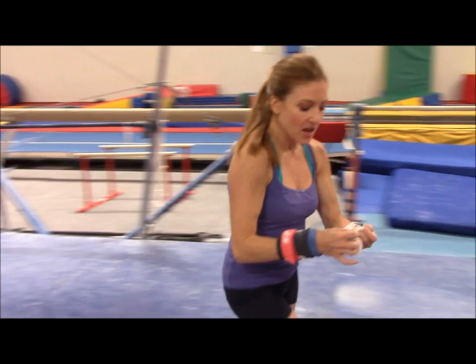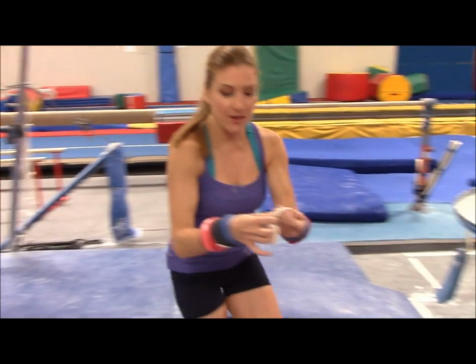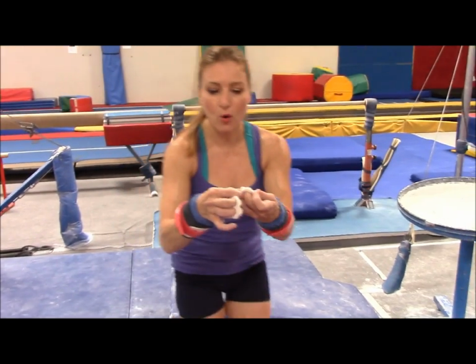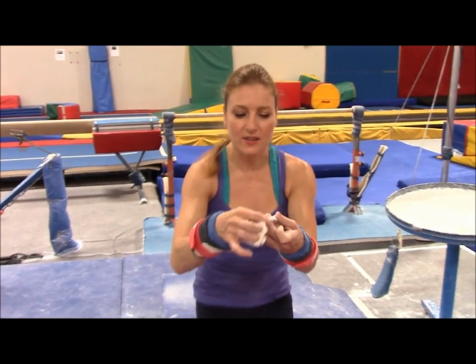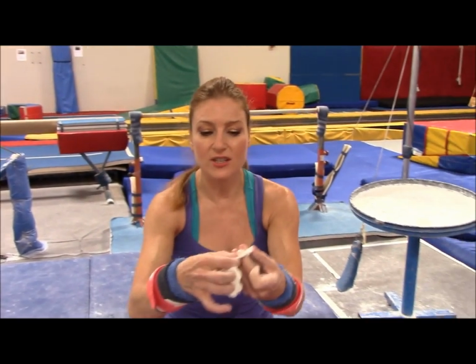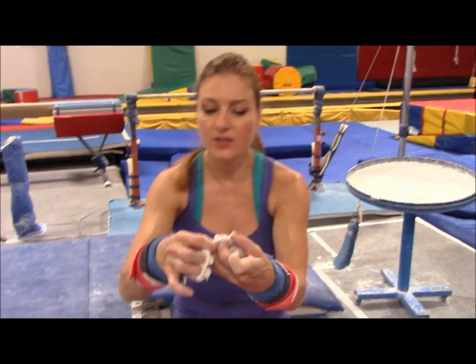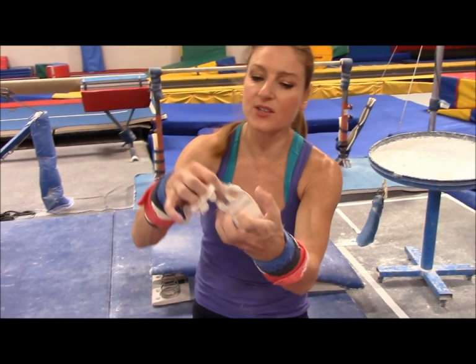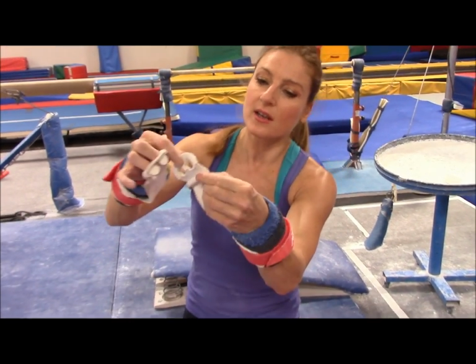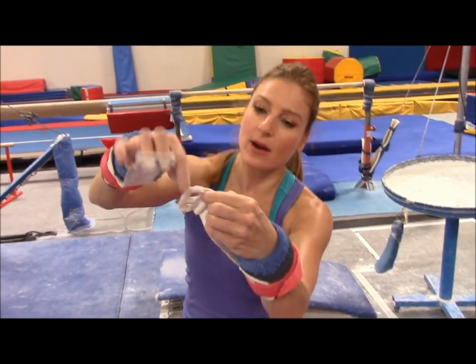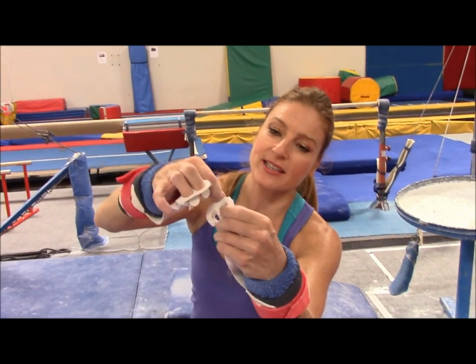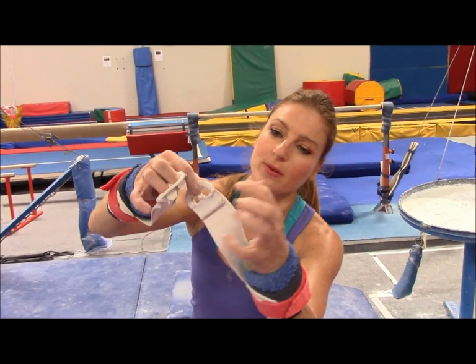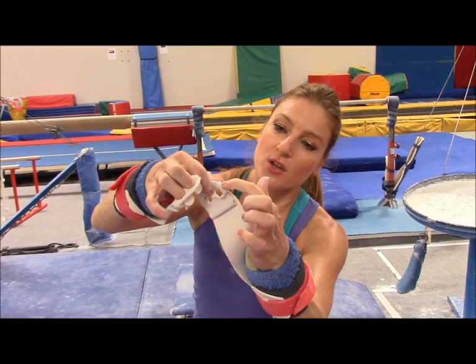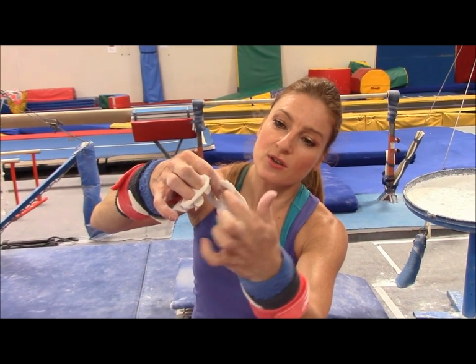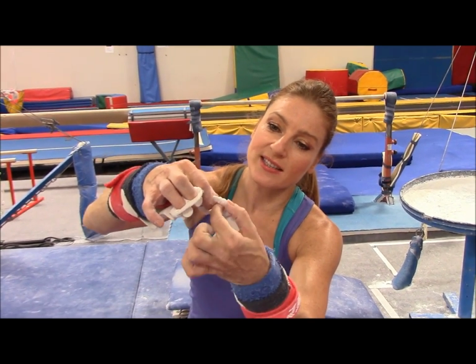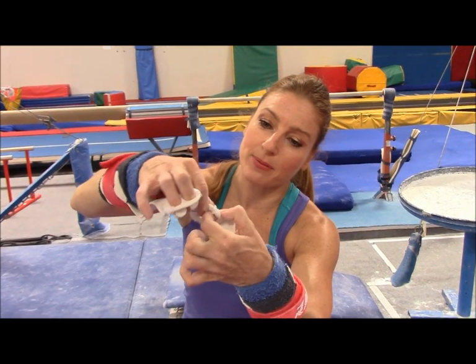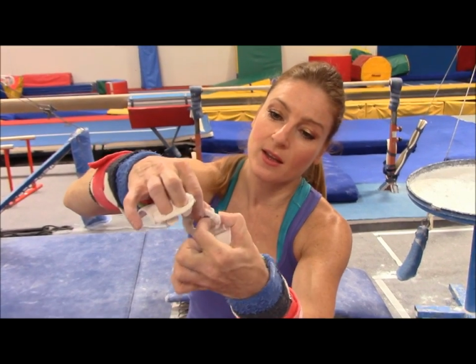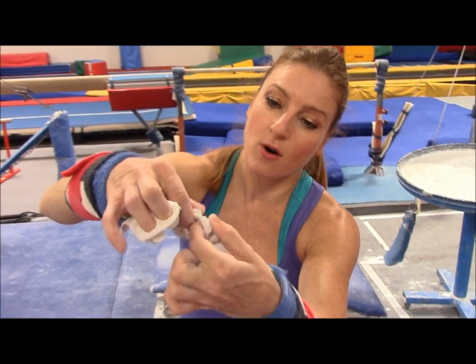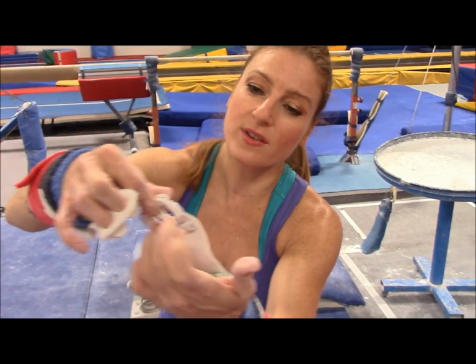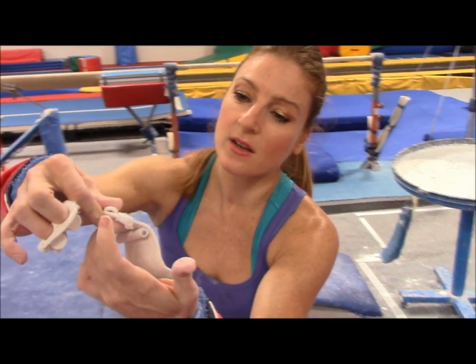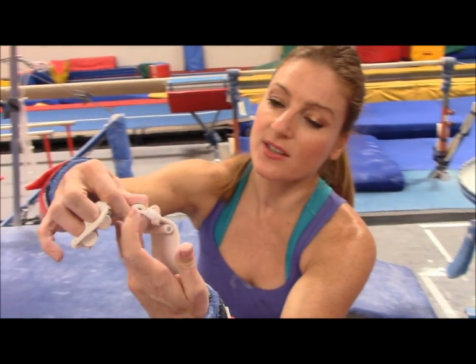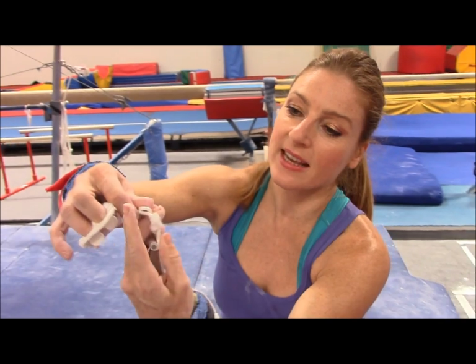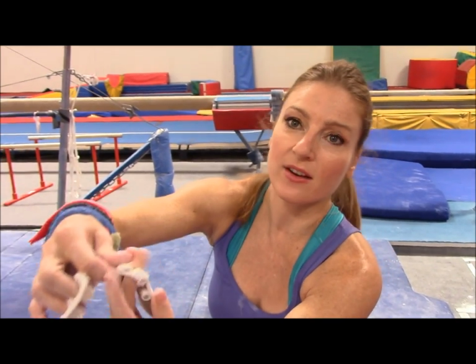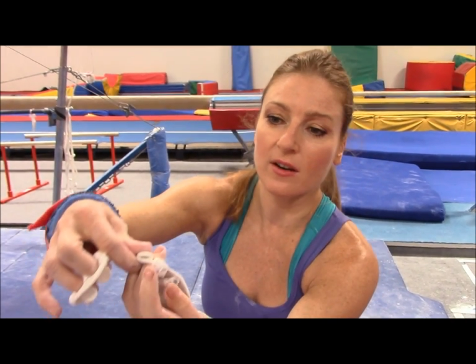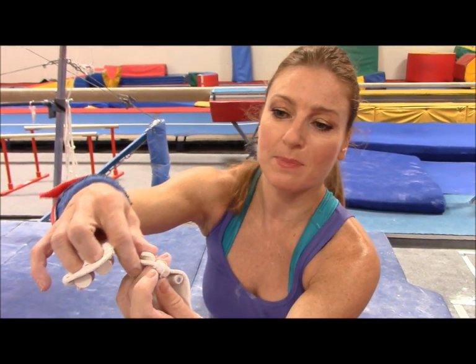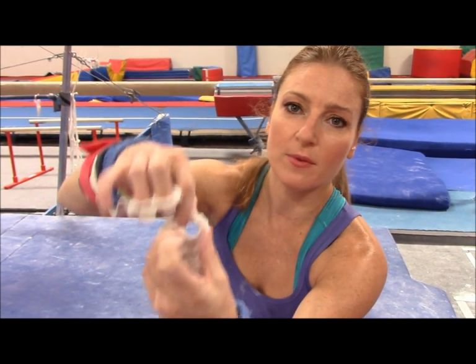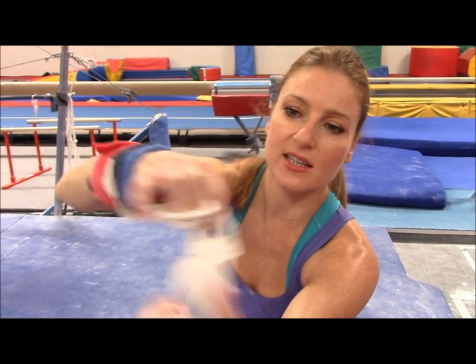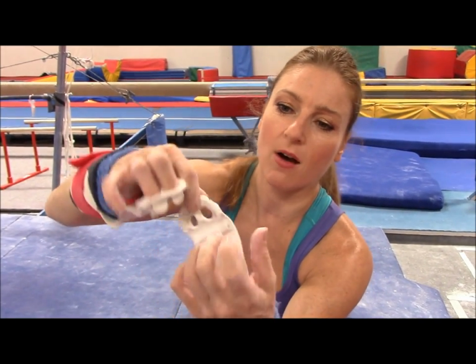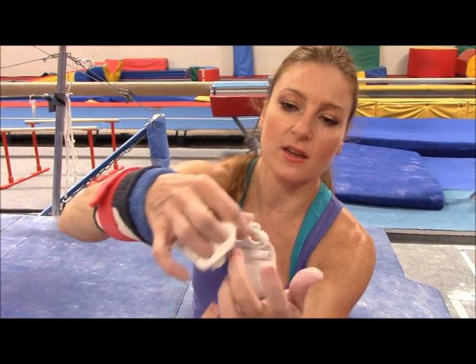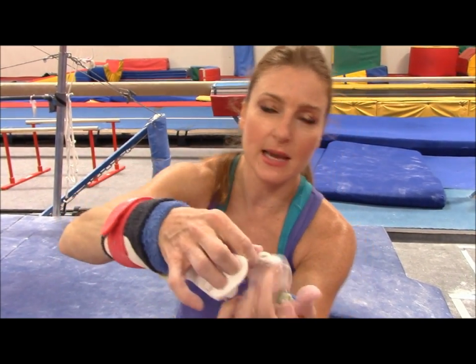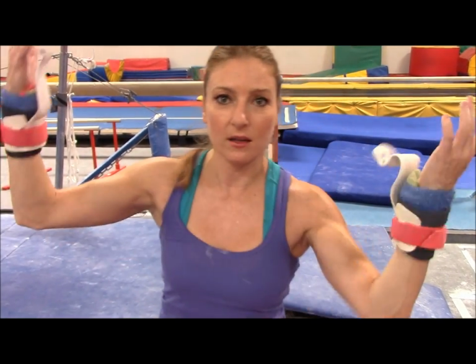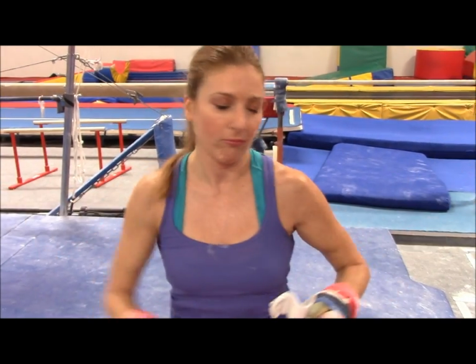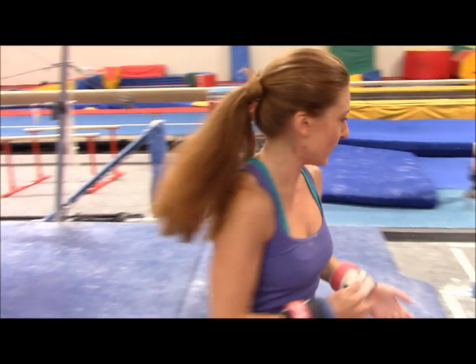And if your holes start to stretch out too much — see how I put tape? — you can just tape the holes so they stay on your finger. Because before it was just slipping out, but then you just tape it. There you go.